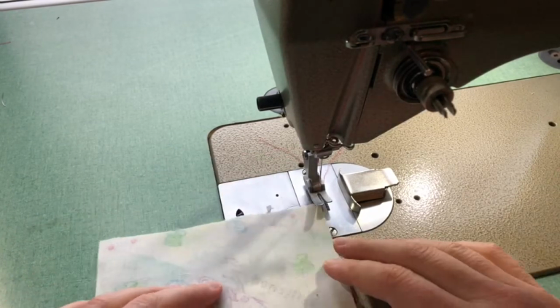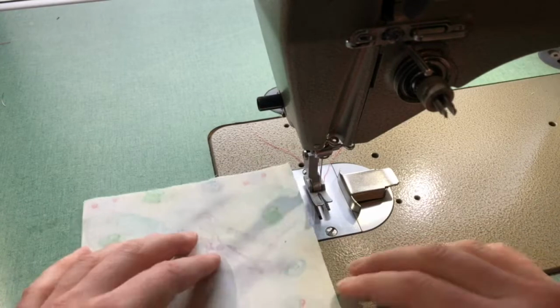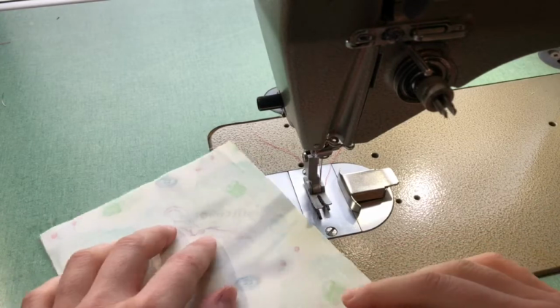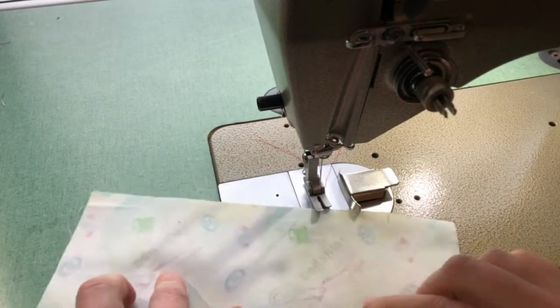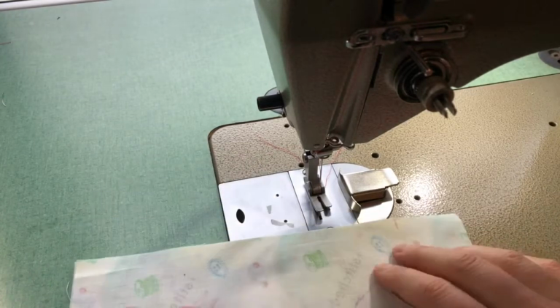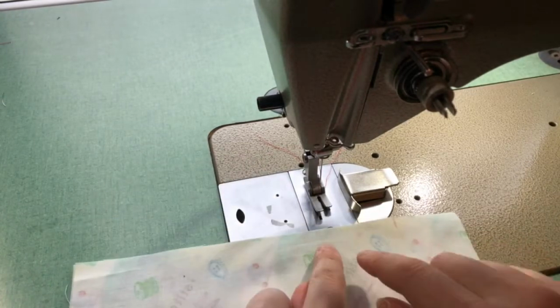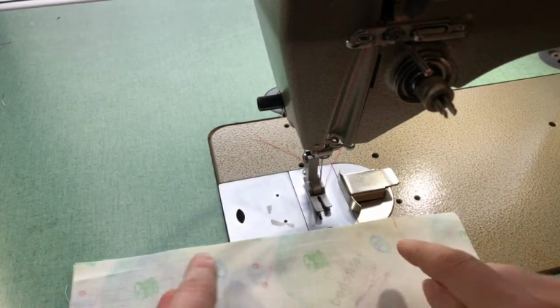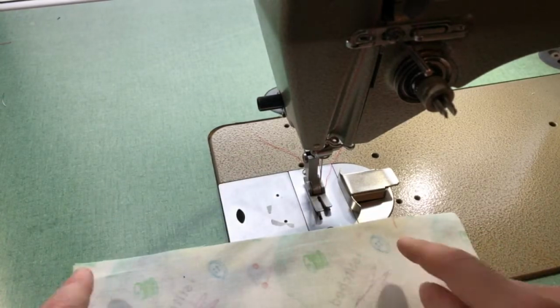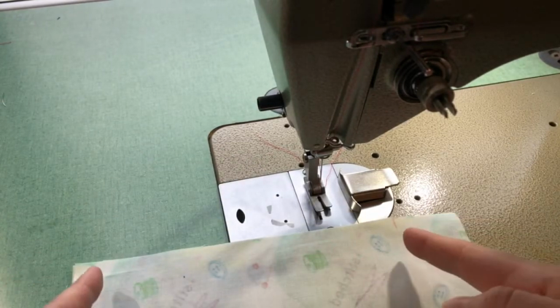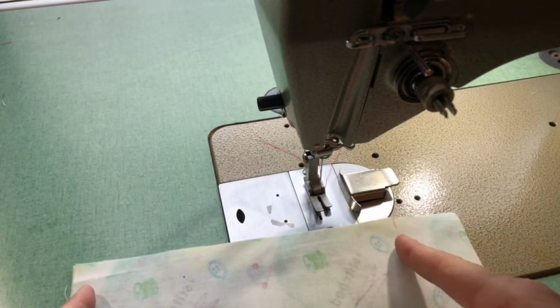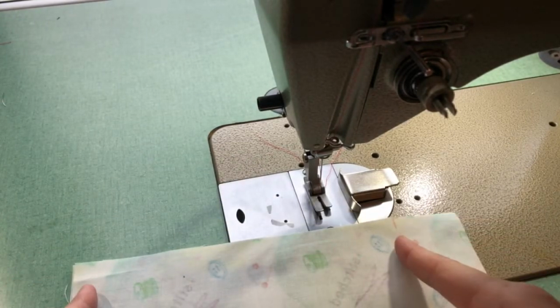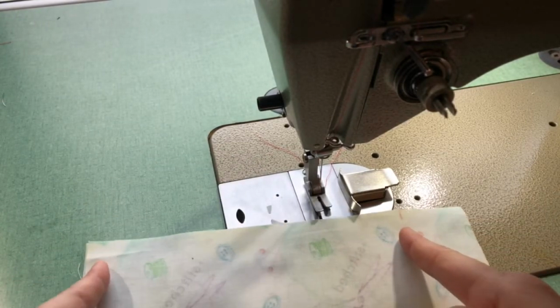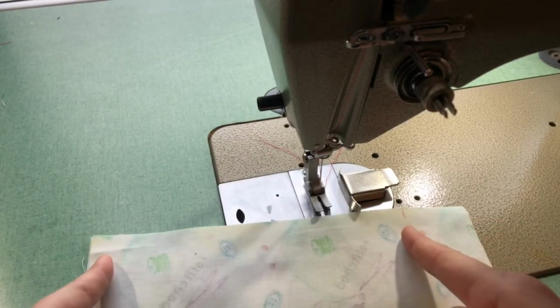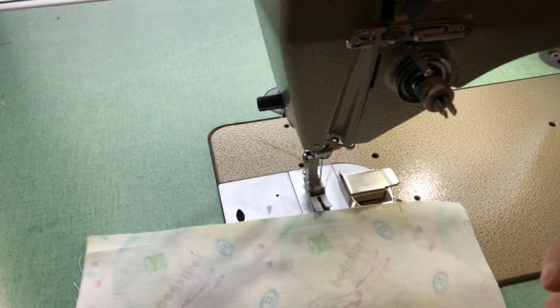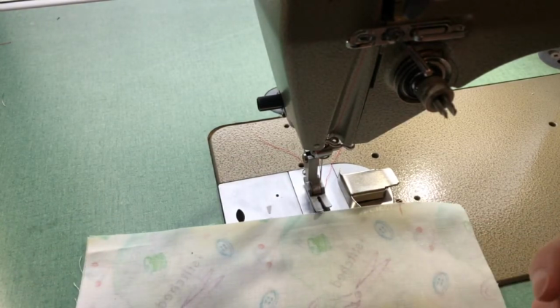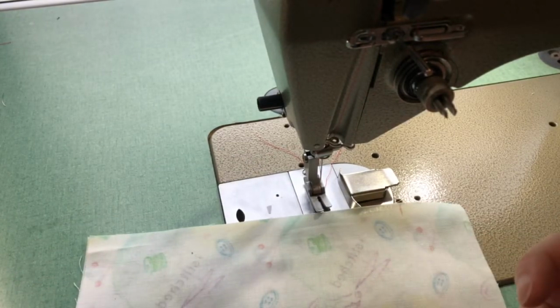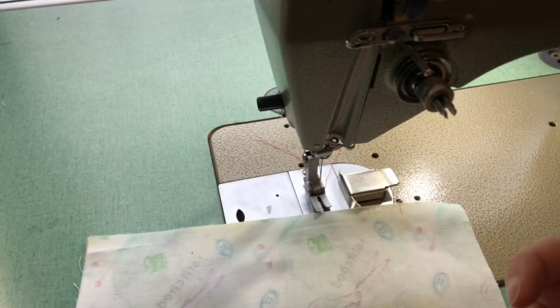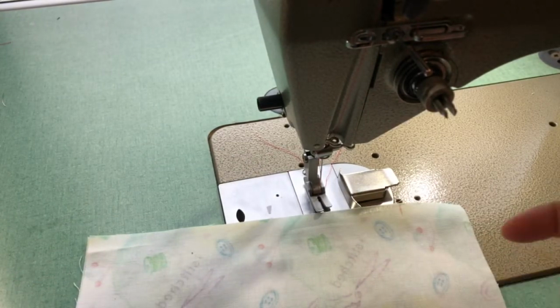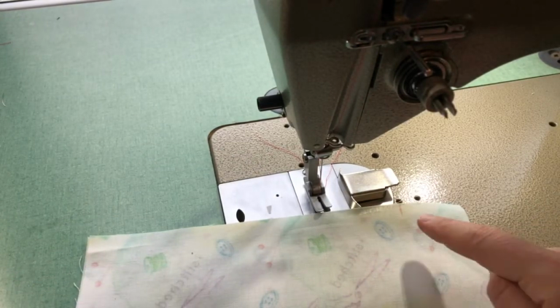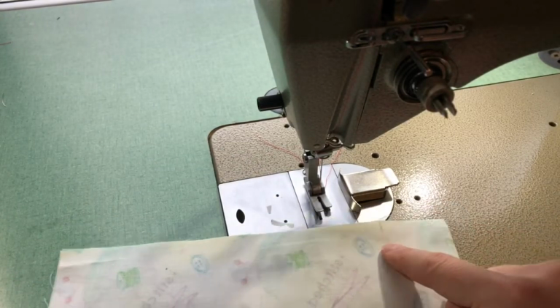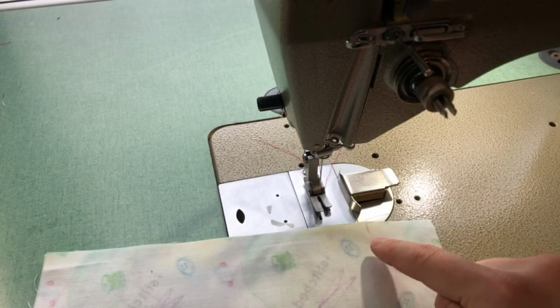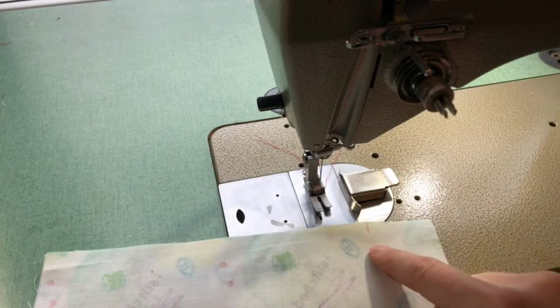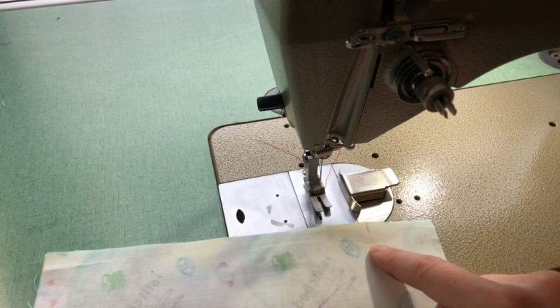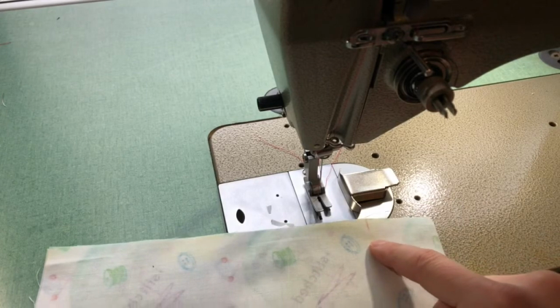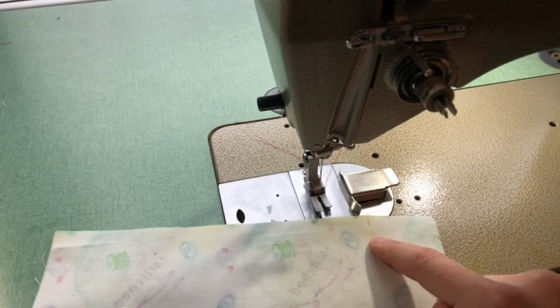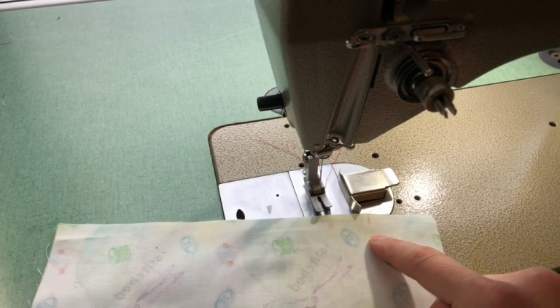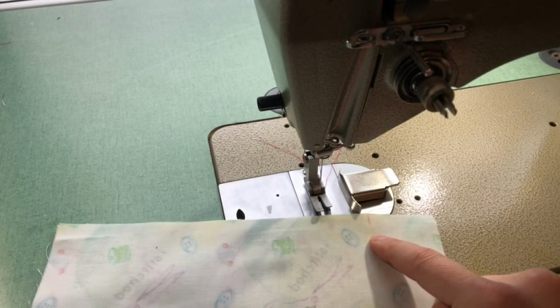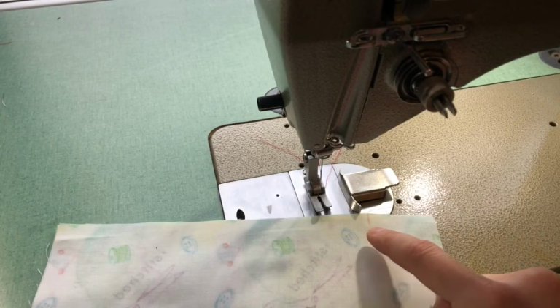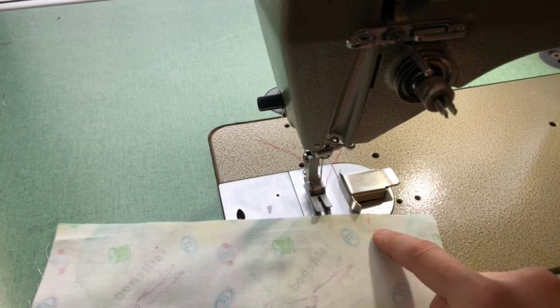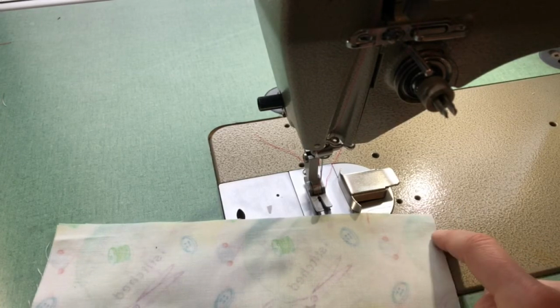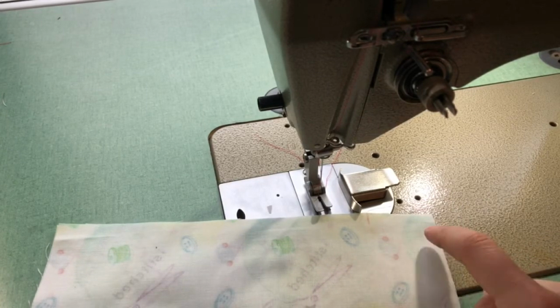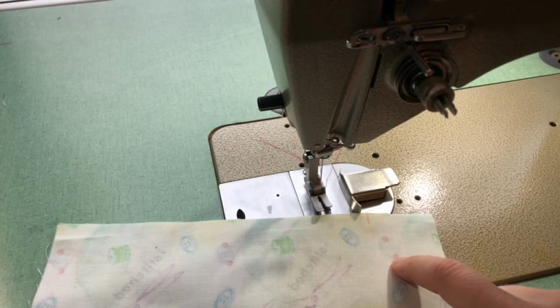For my seam, I'm going to sew a basting stitch where my zipper will go, and then I'm going to transition to a regular stitch length of 2.5 and finish off that seam.